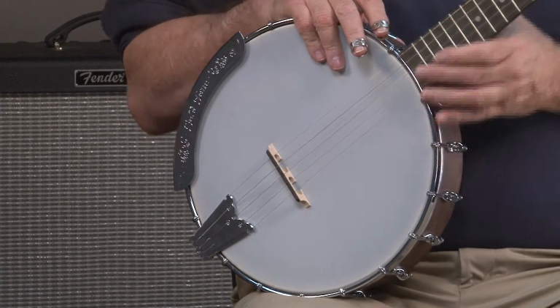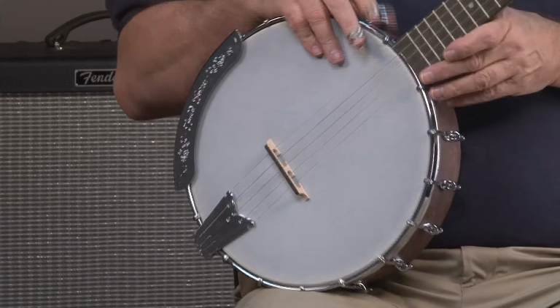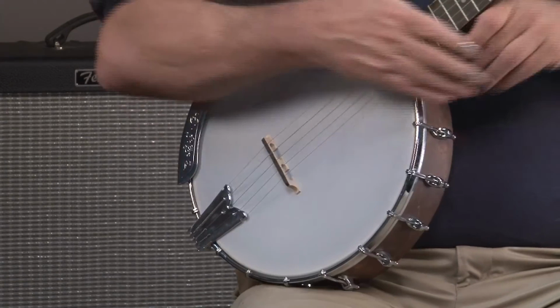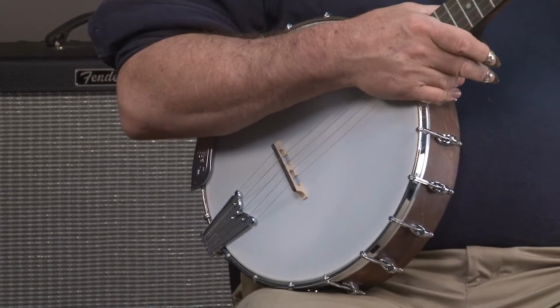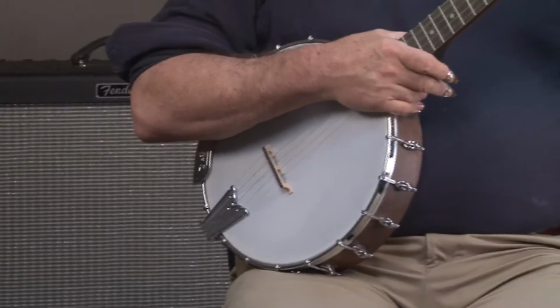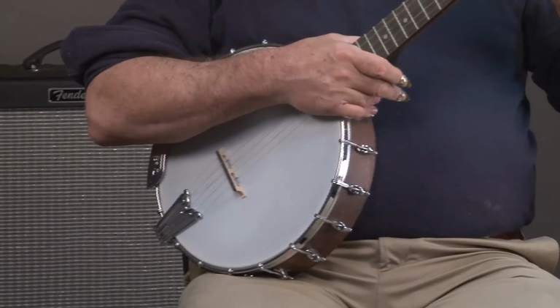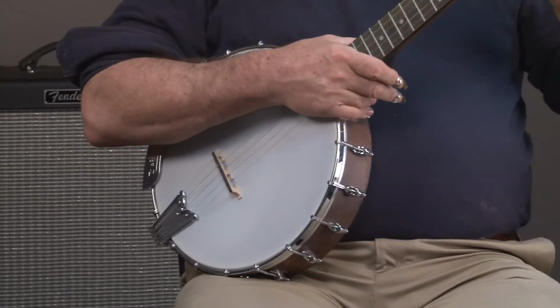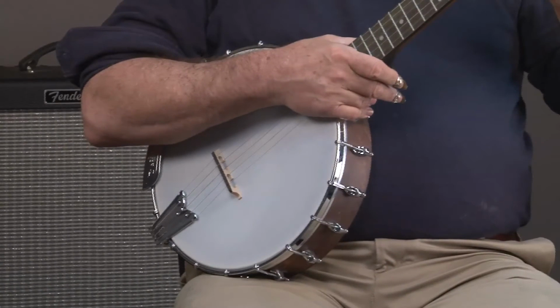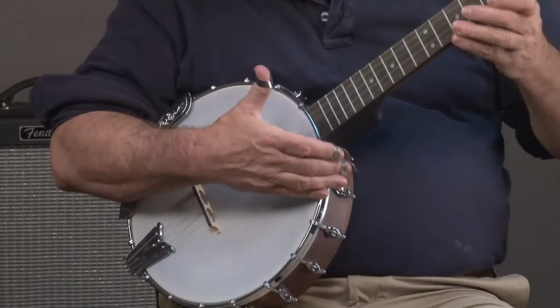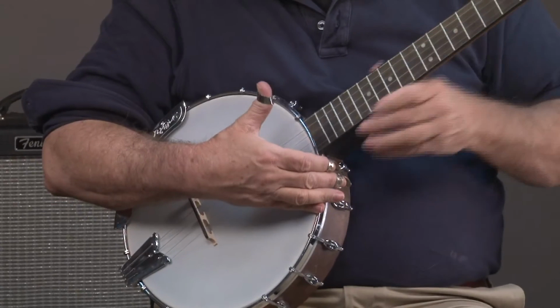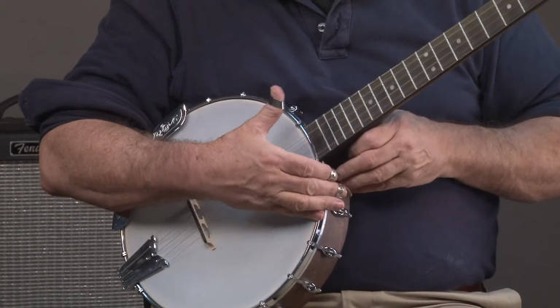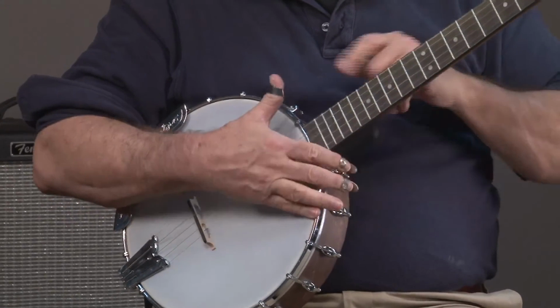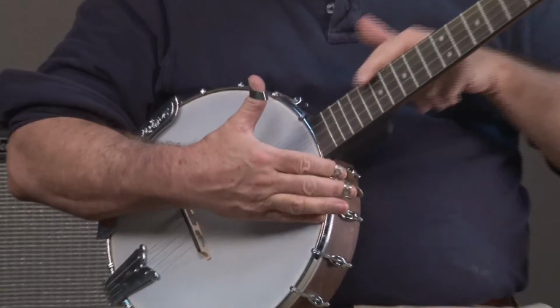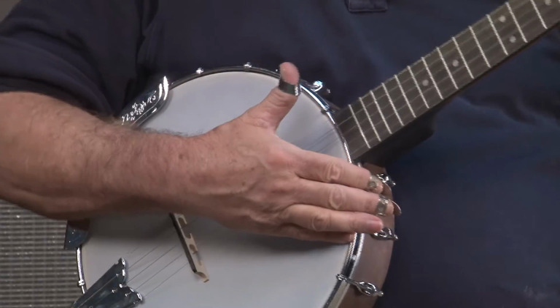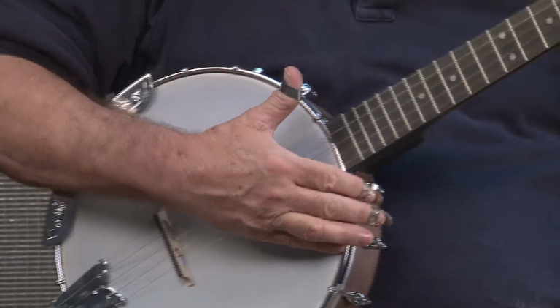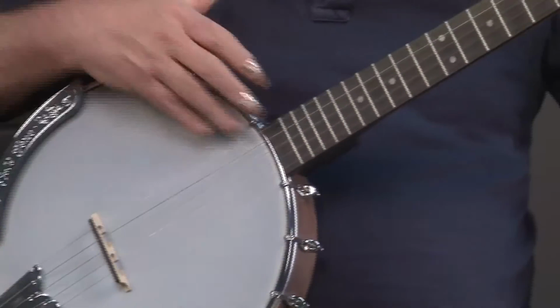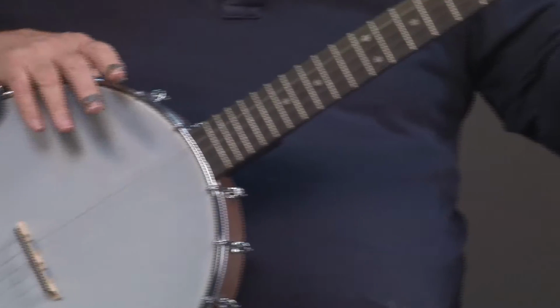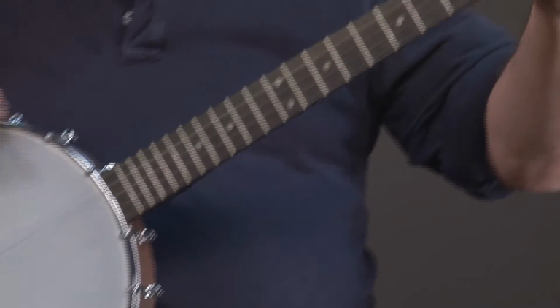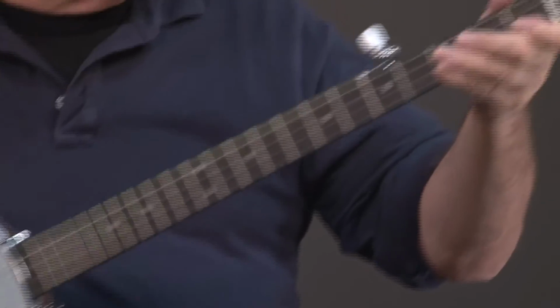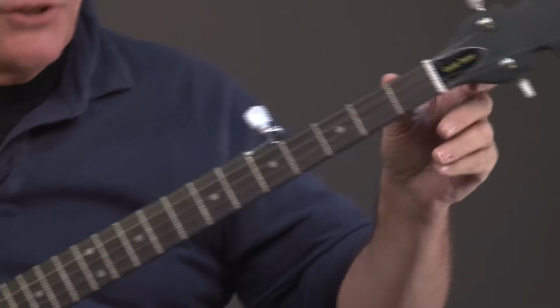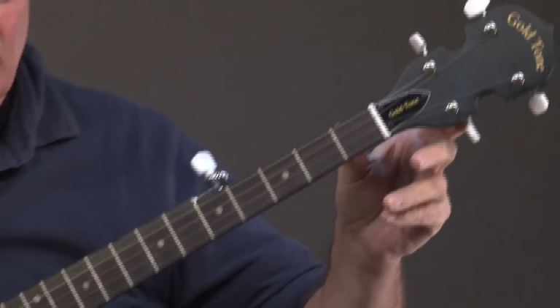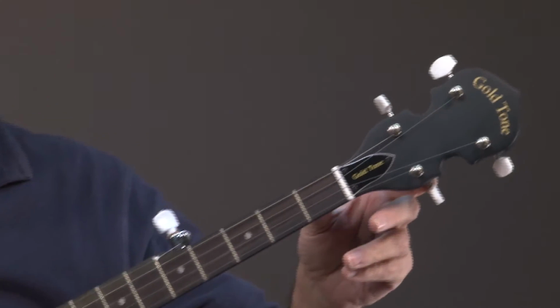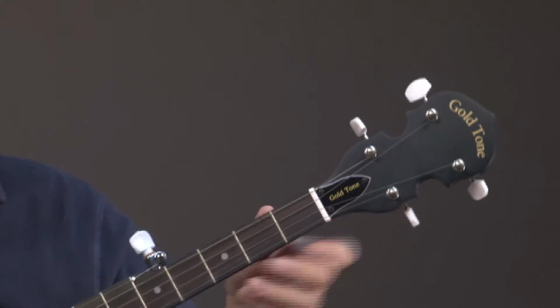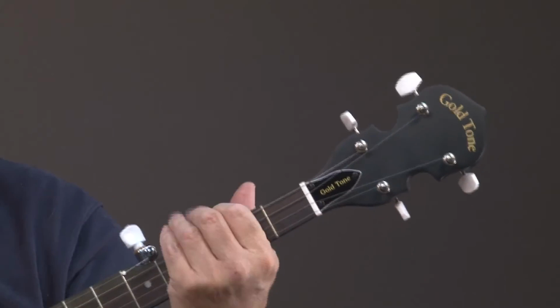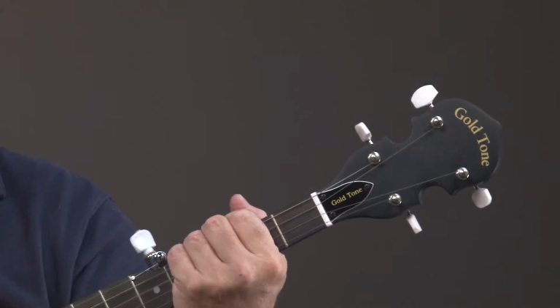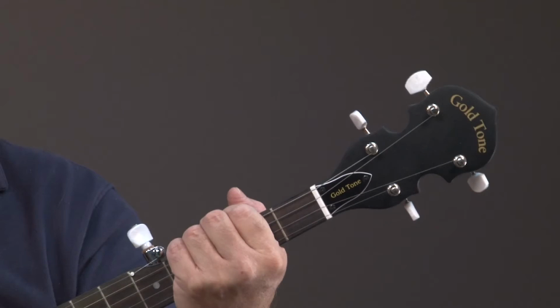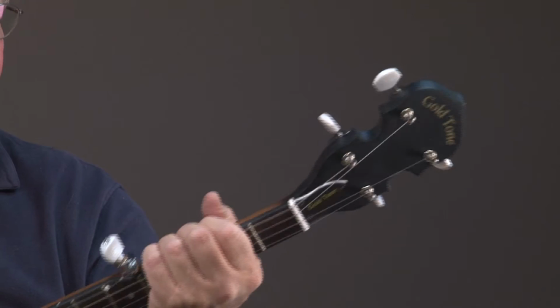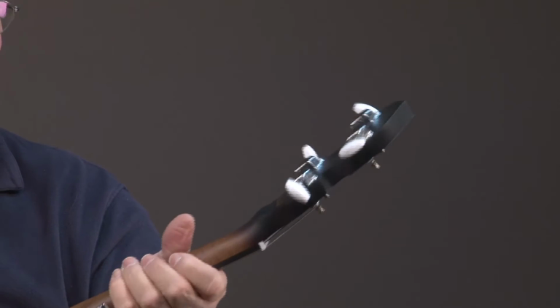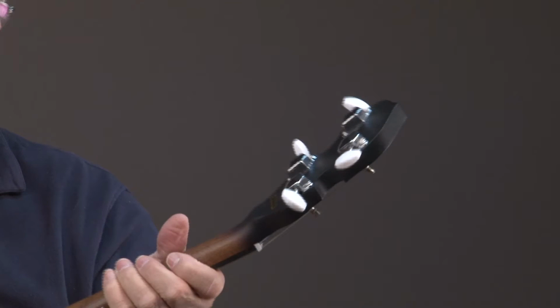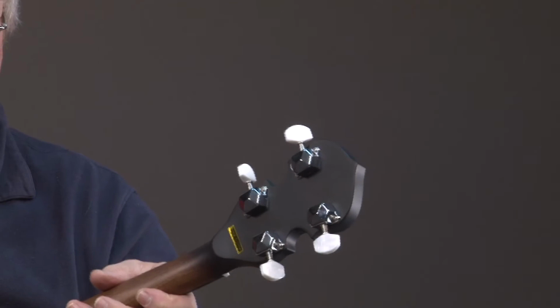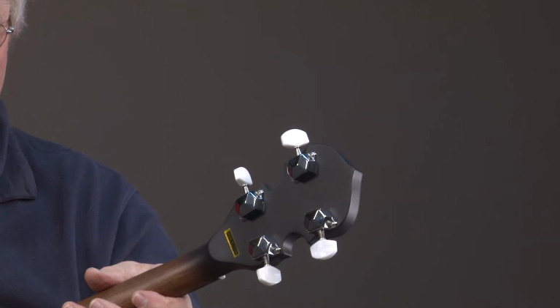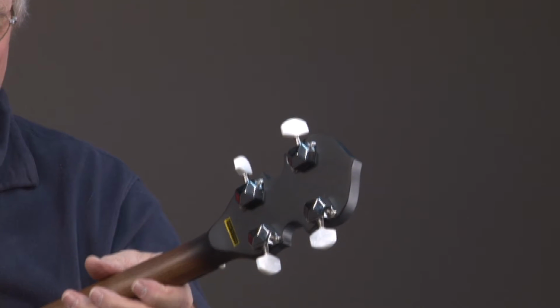This is your basic banjo. We can kind of go up the fingerboard, up to the headstock. The main thing here — I'm going to turn this over — is that it does have enclosed keys.